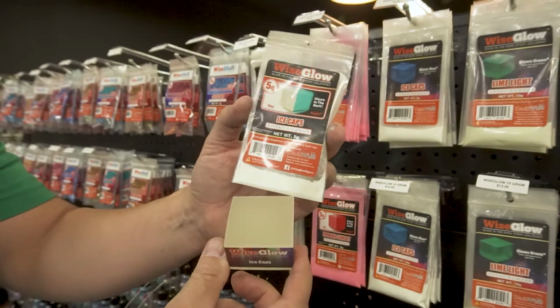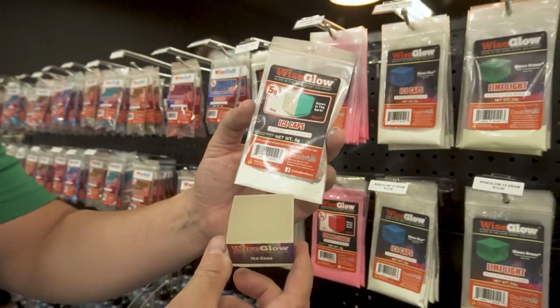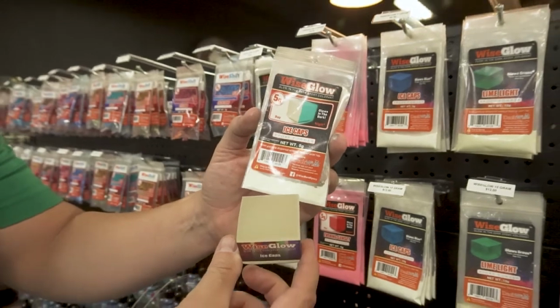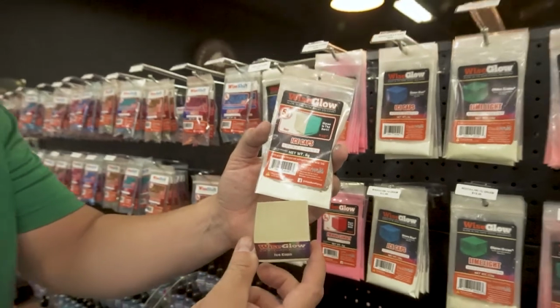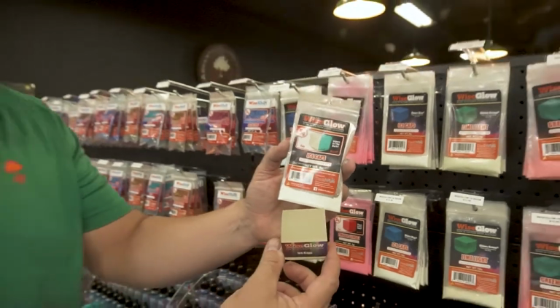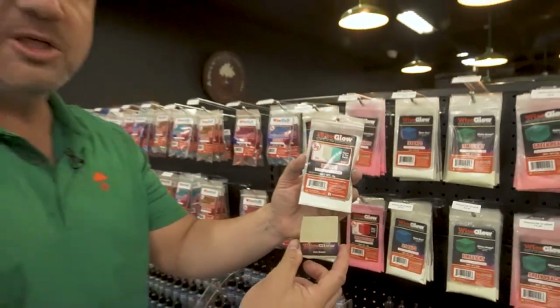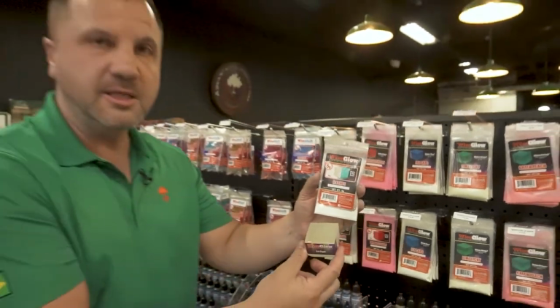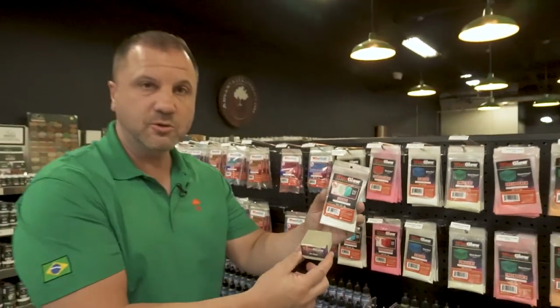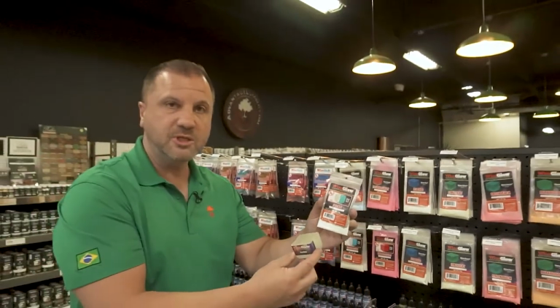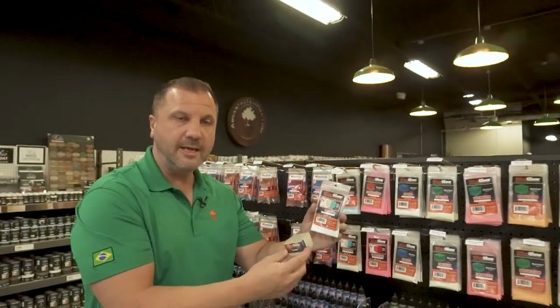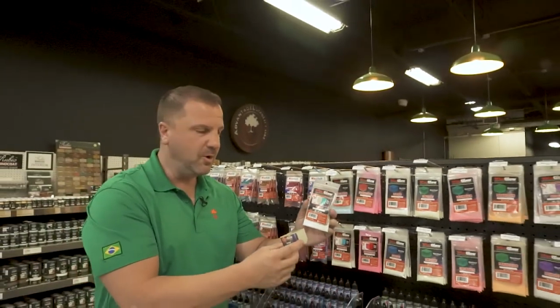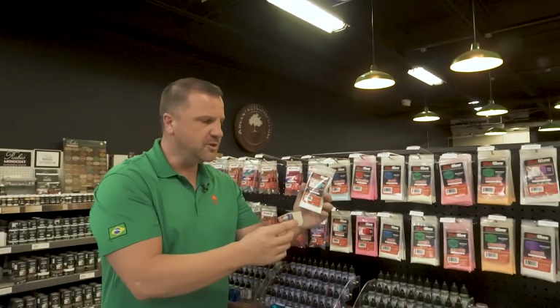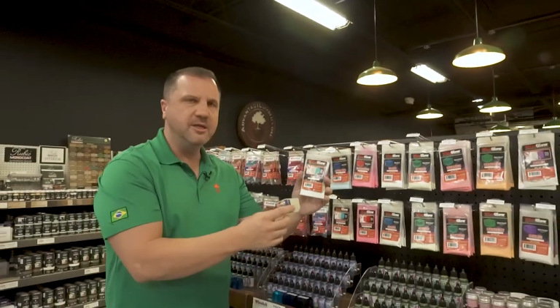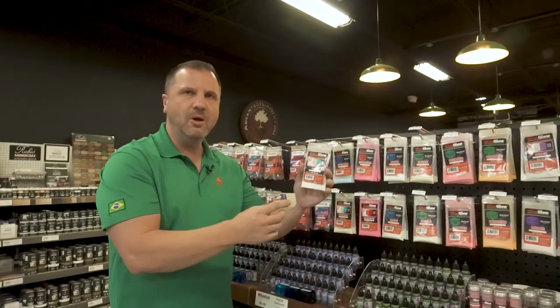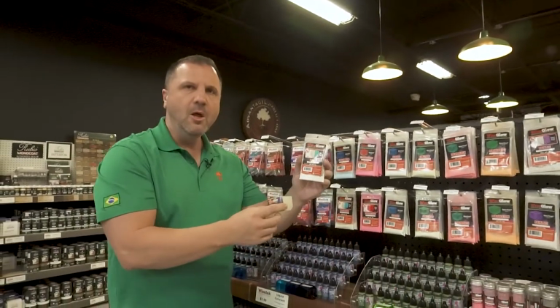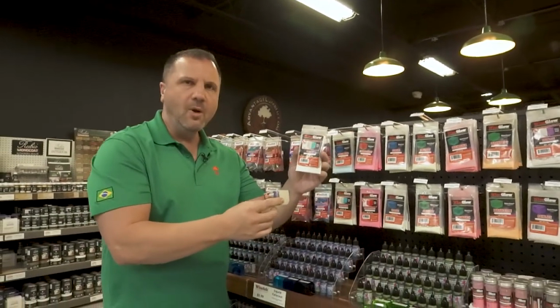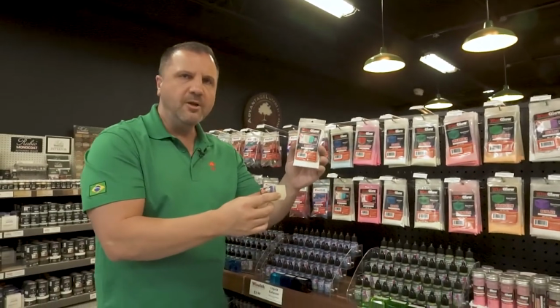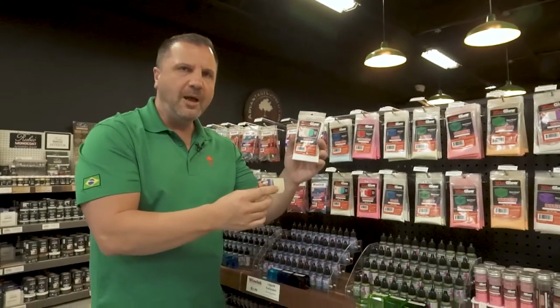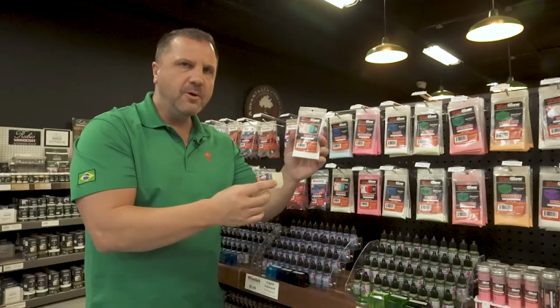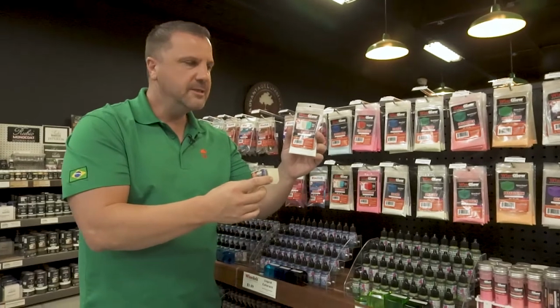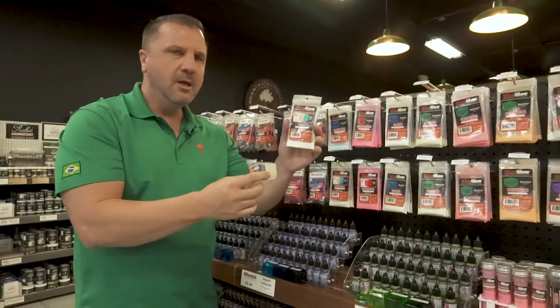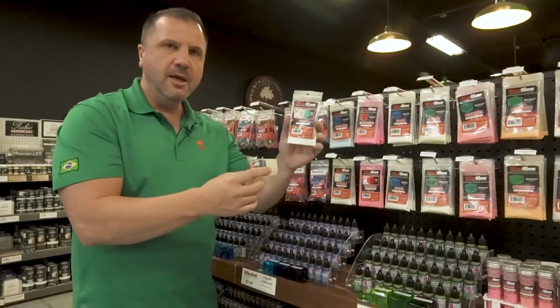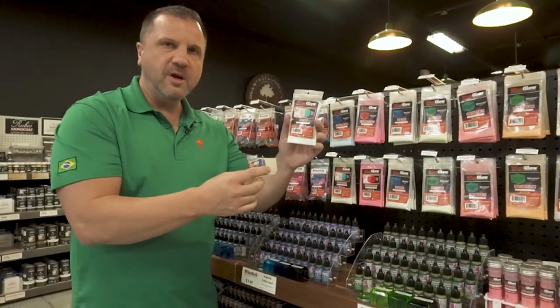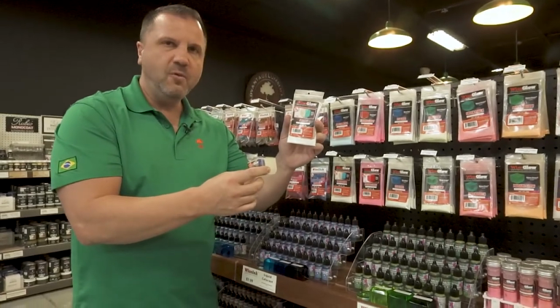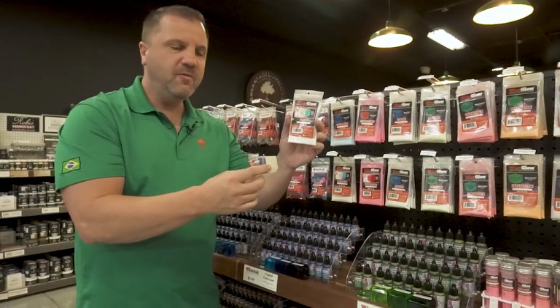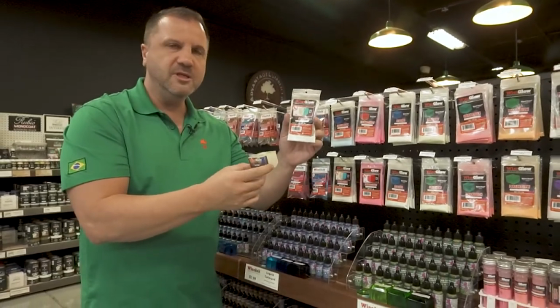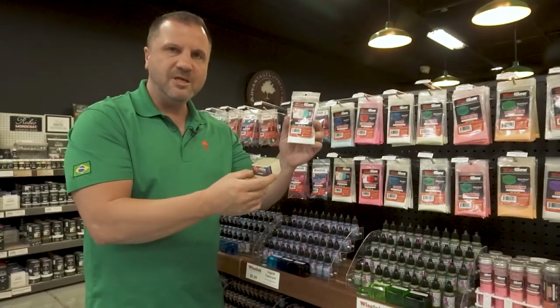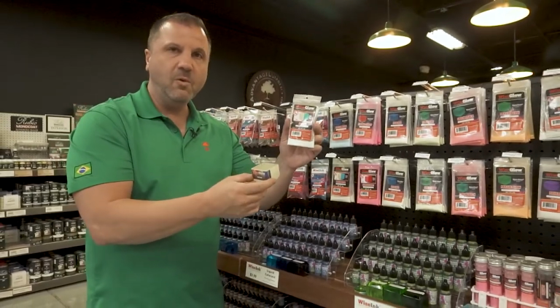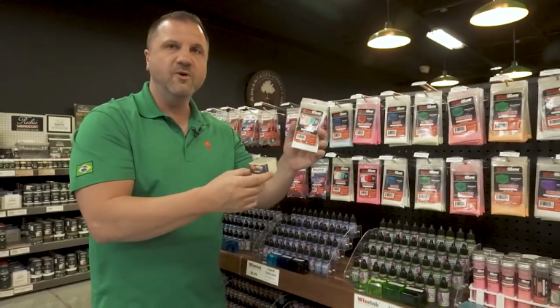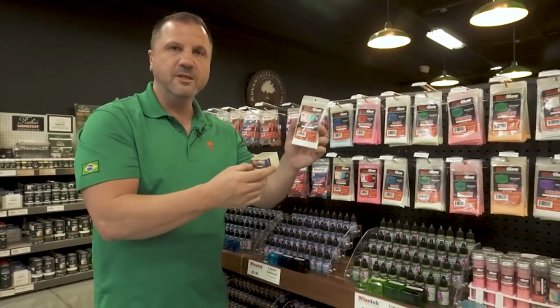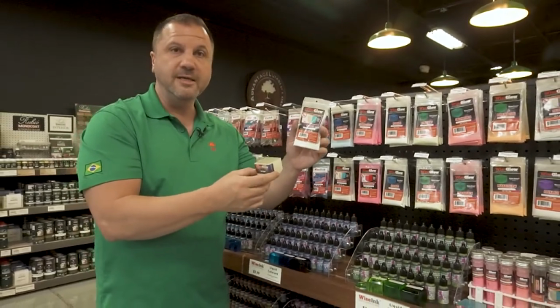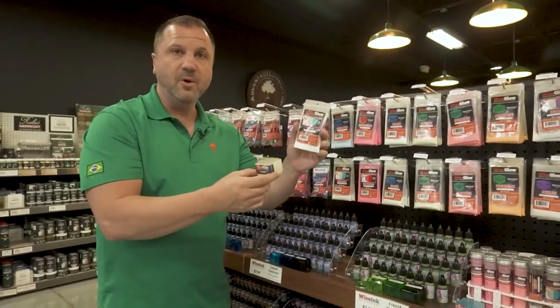So make sure you read the packages and the descriptions online really closely about what color the powder is in the dry form versus the mixed form versus the nighttime mode.